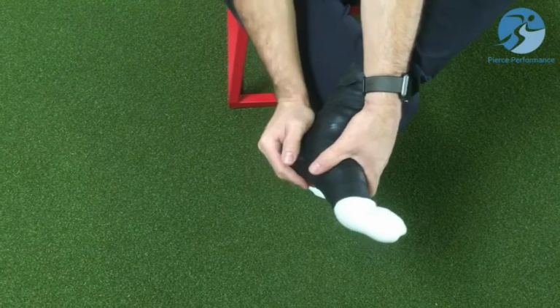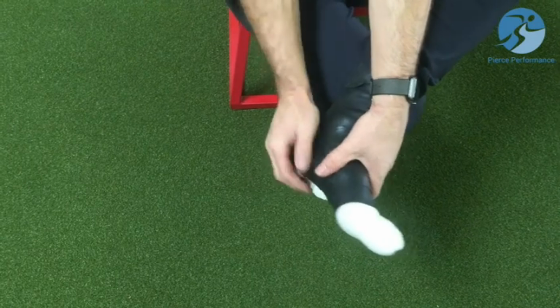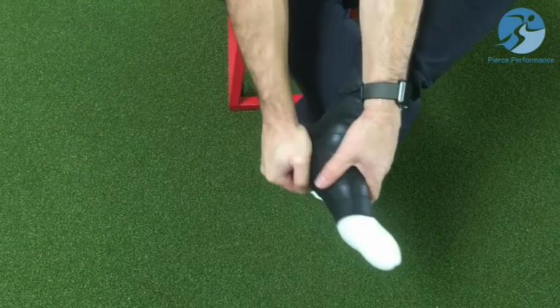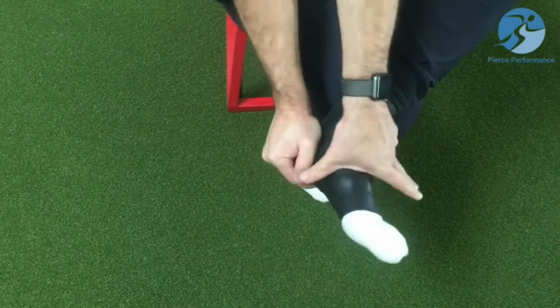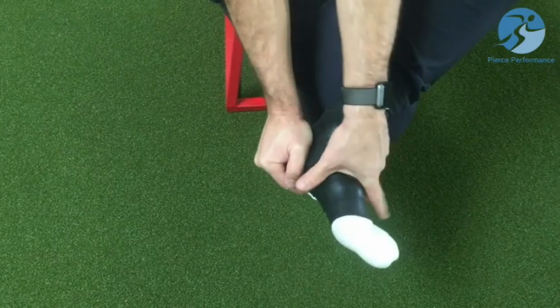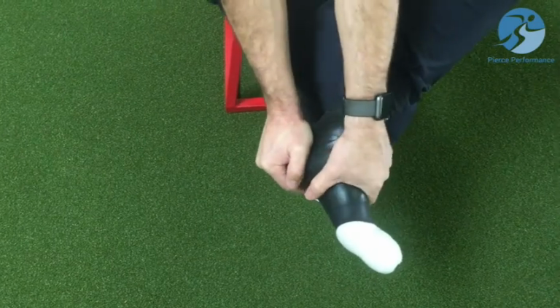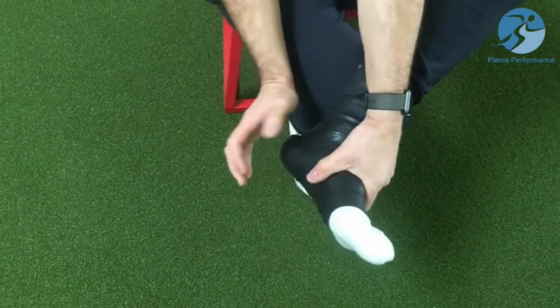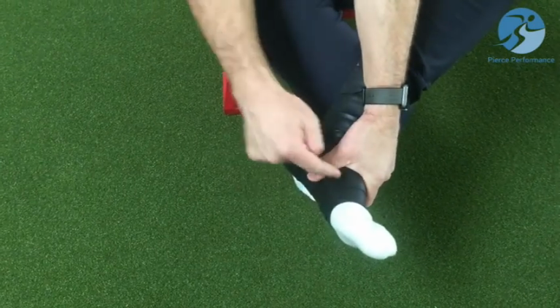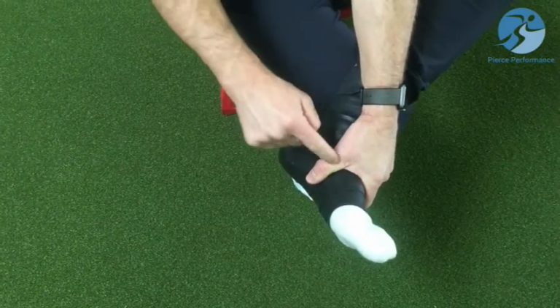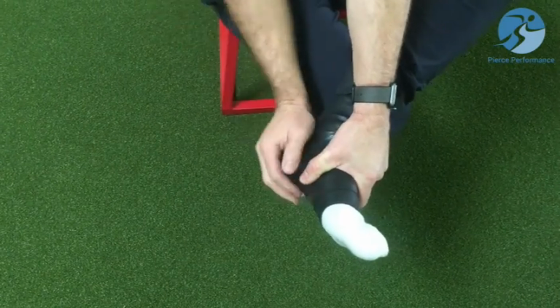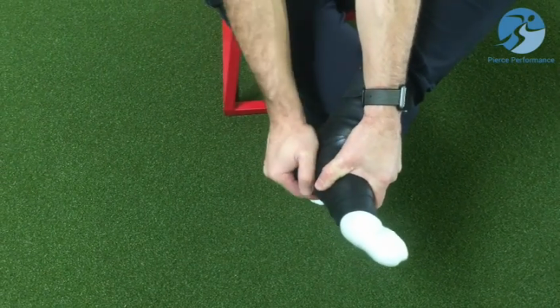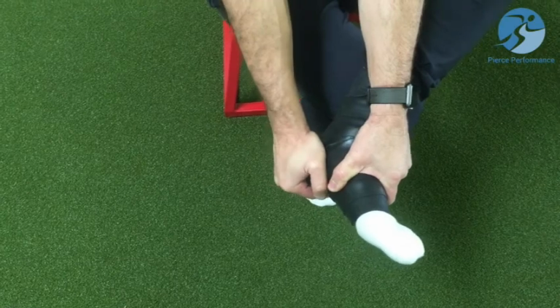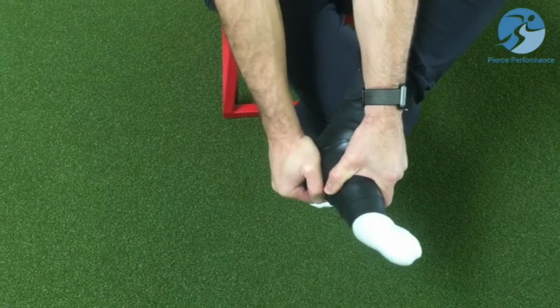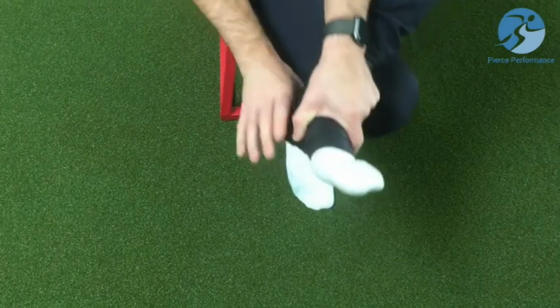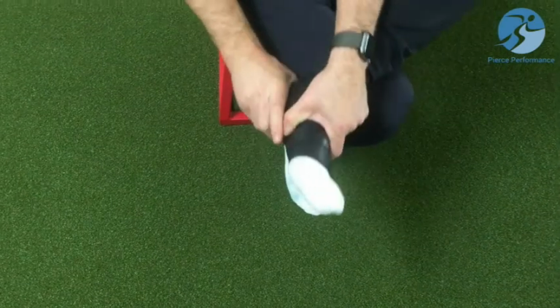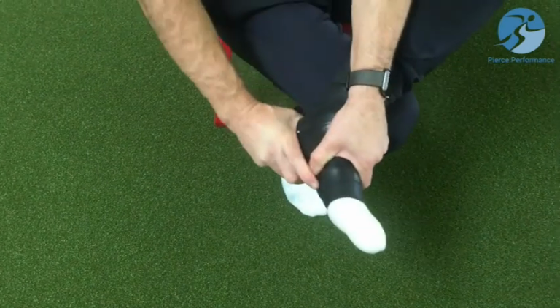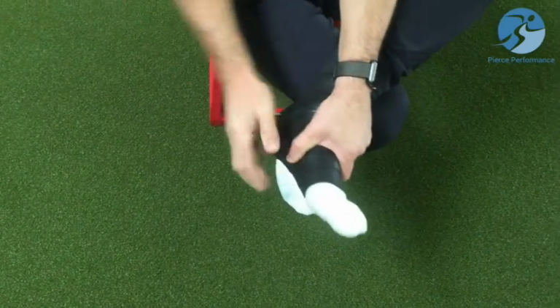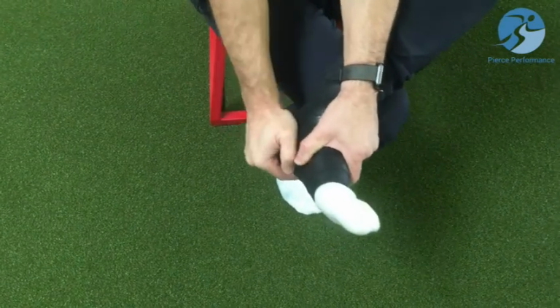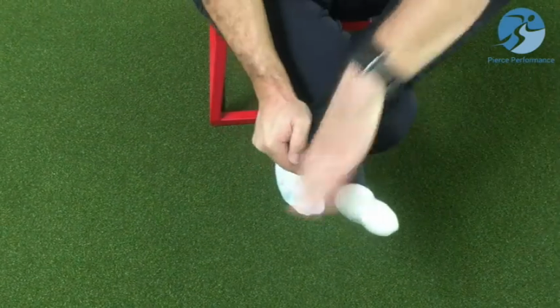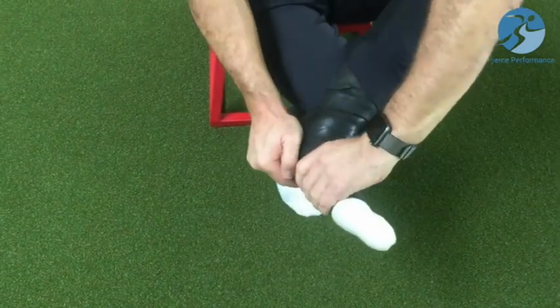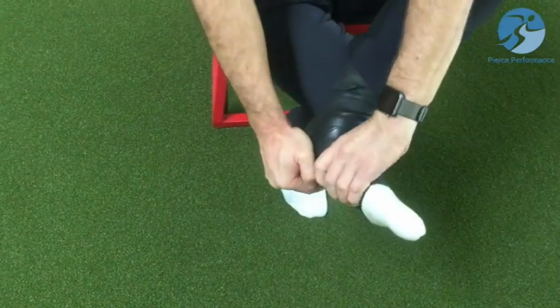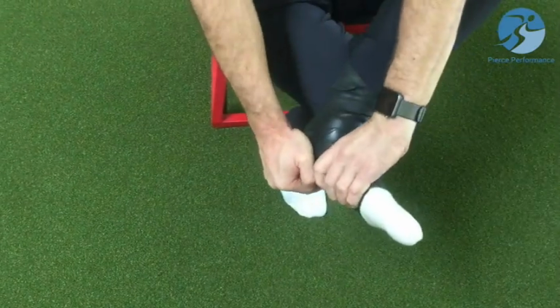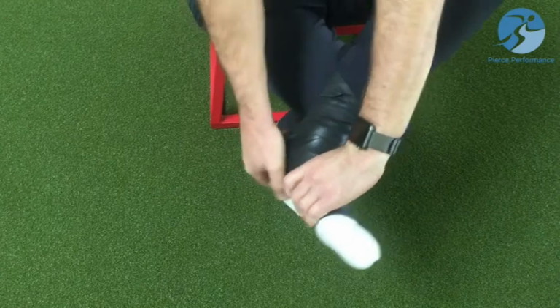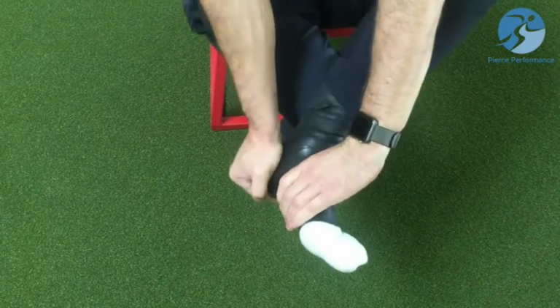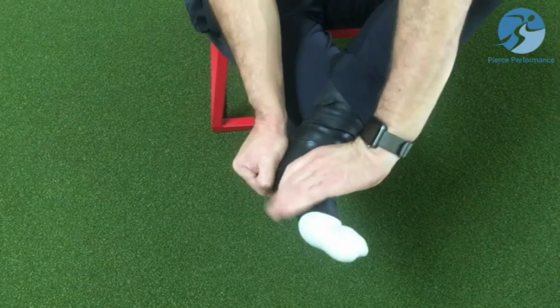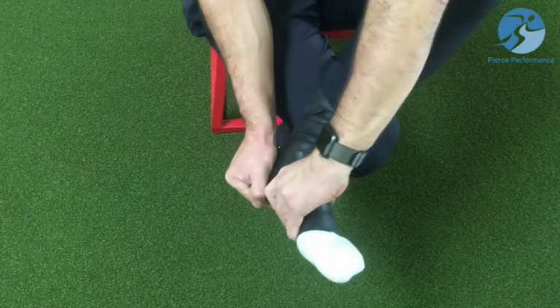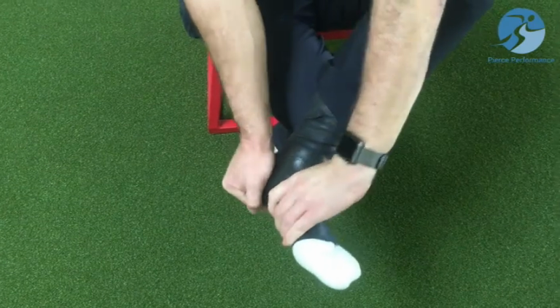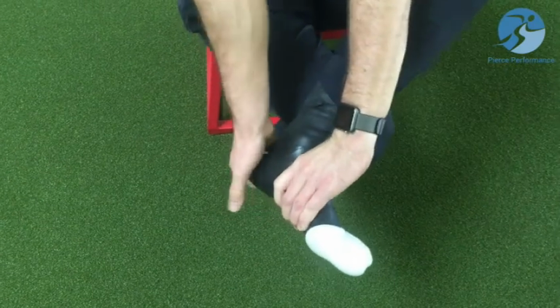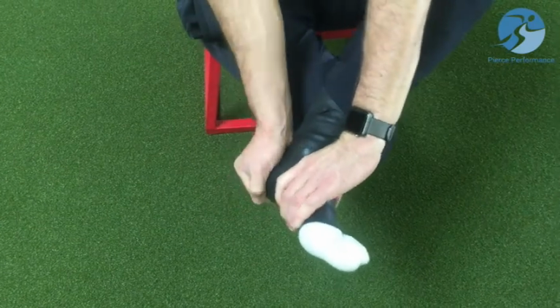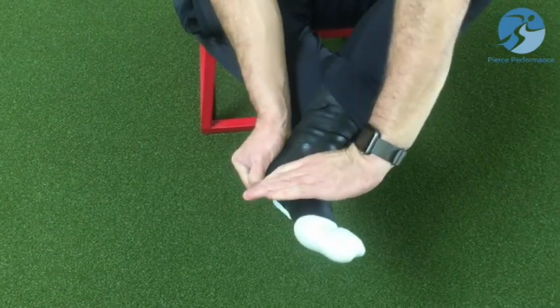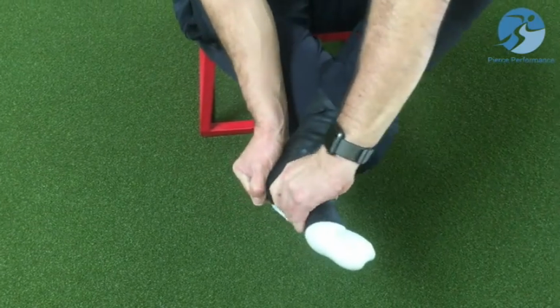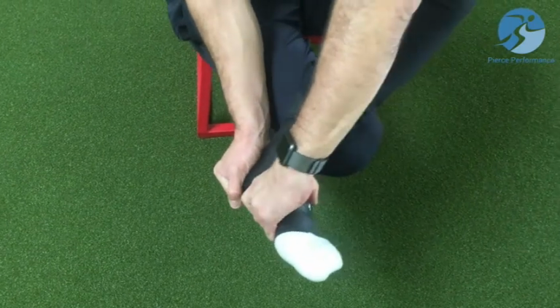I can also do it with the heel as well. So I'm going to pull this way with this part of my foot and then push my heel that way, kind of ringing out these tissues and joints — I can pull the heel this way and ring this way.